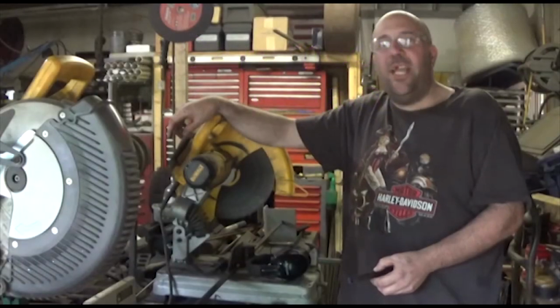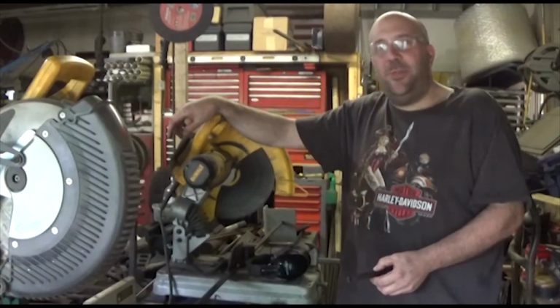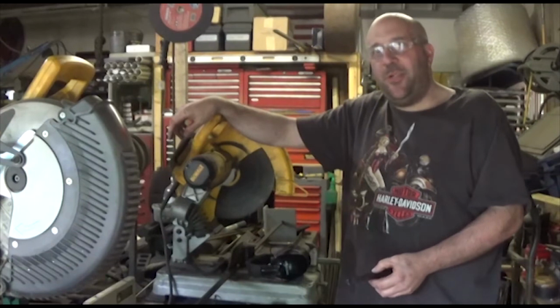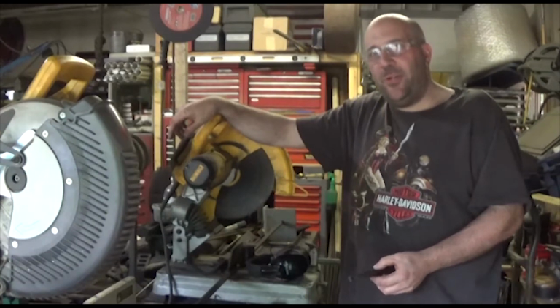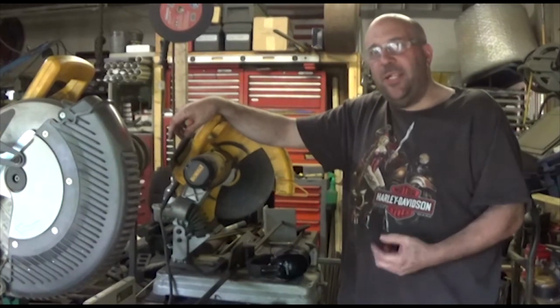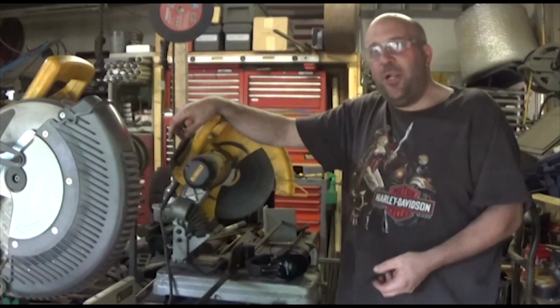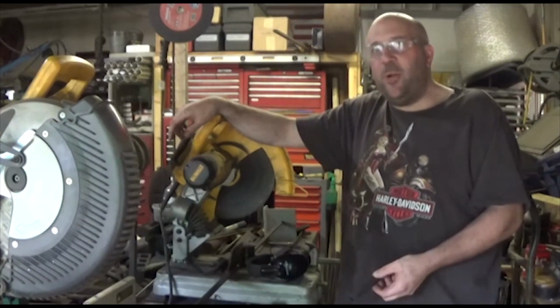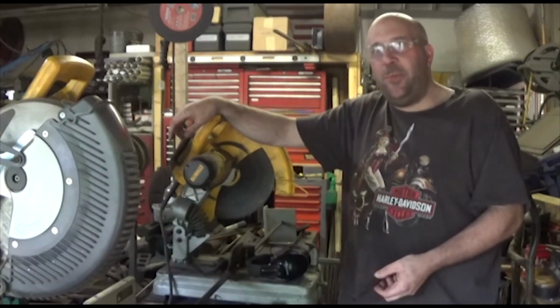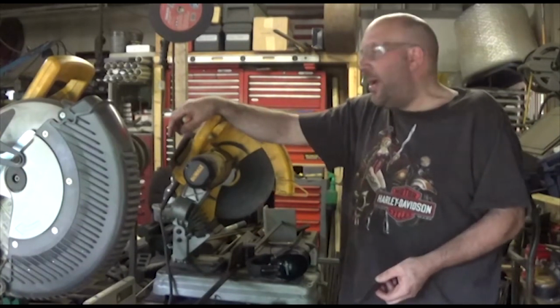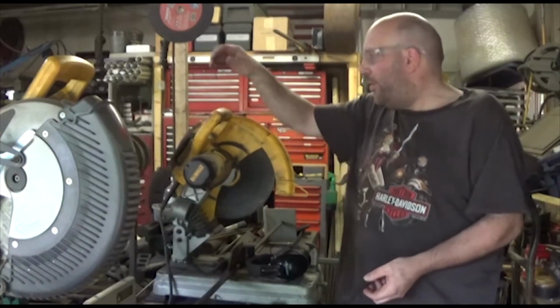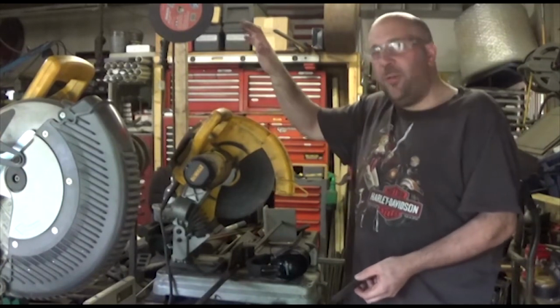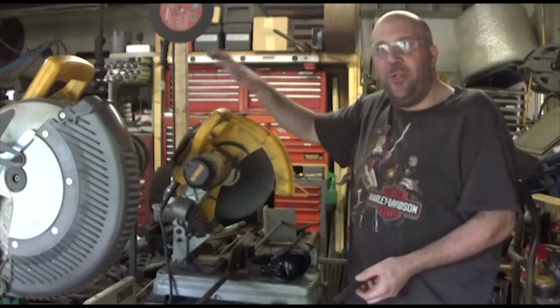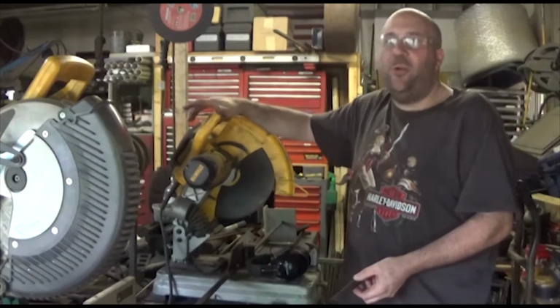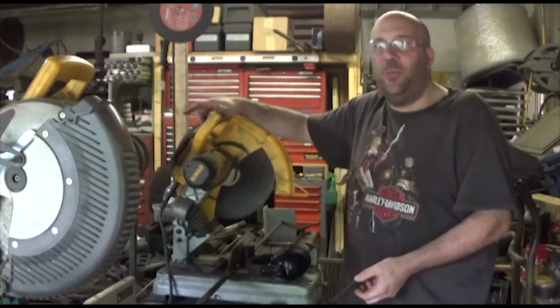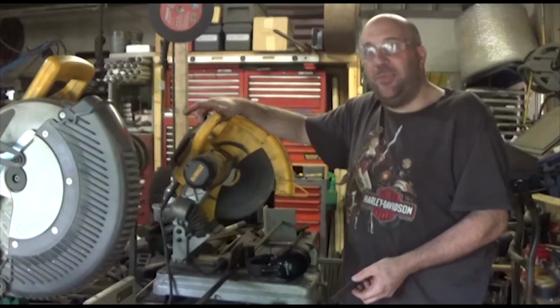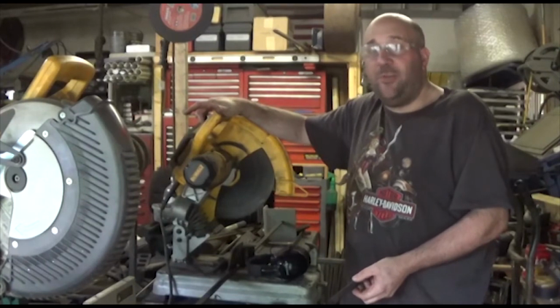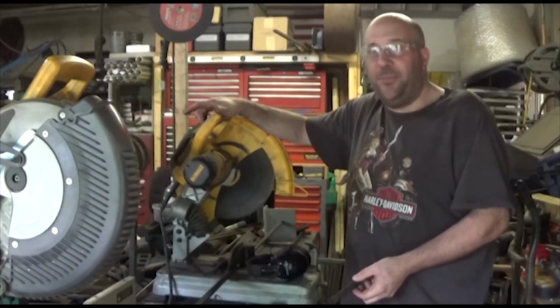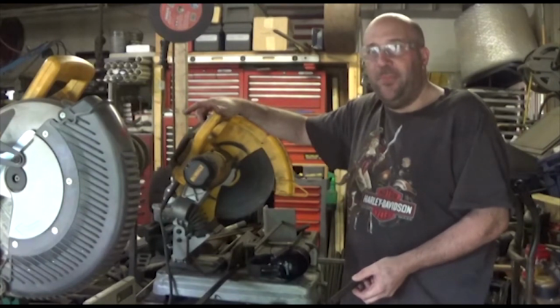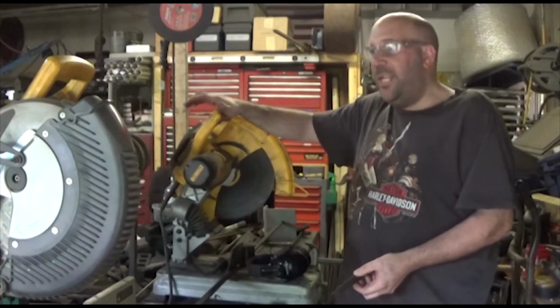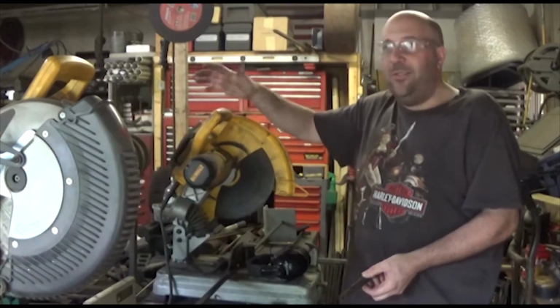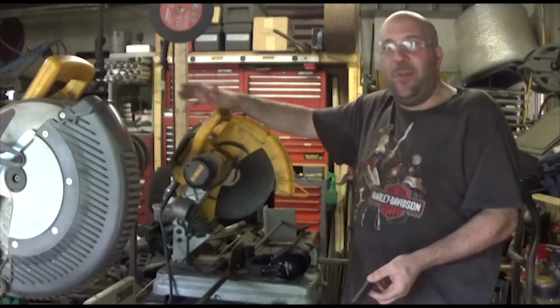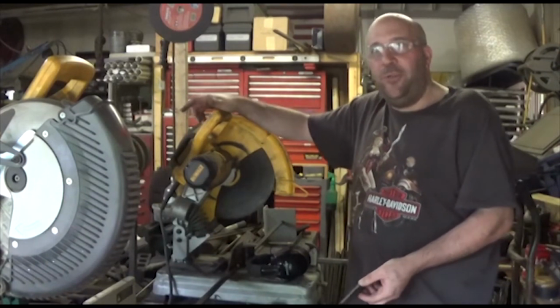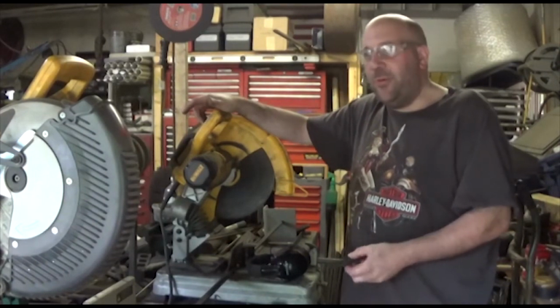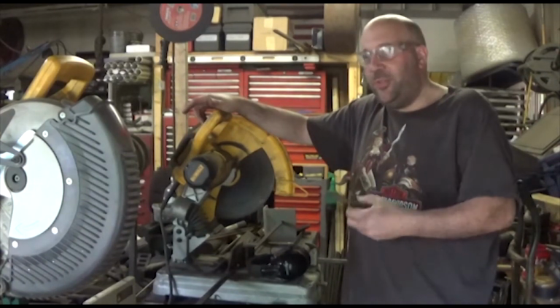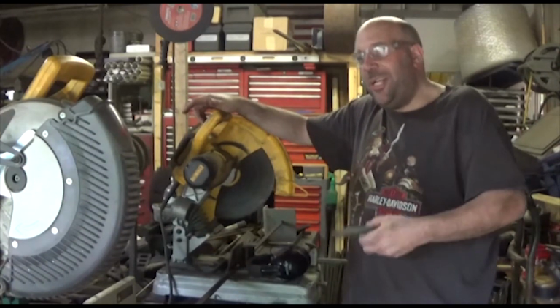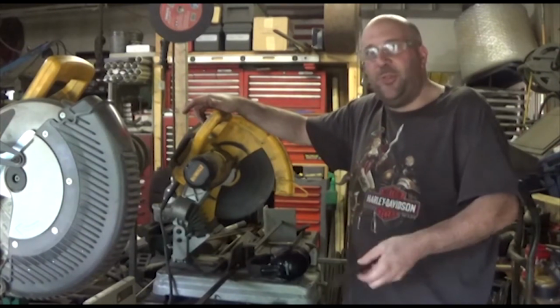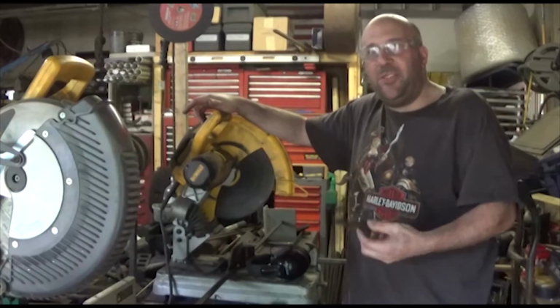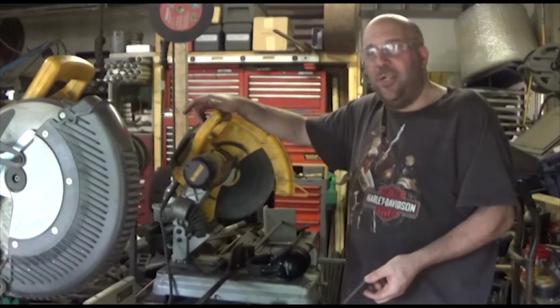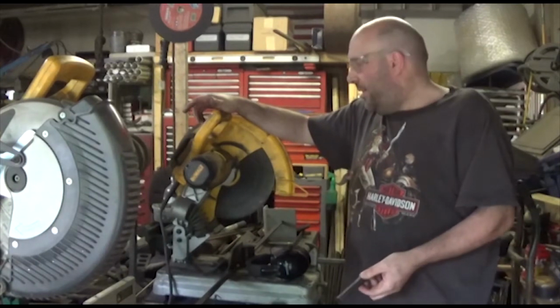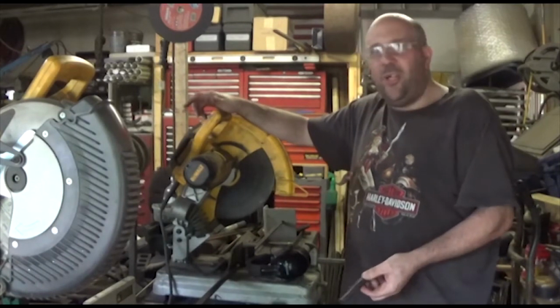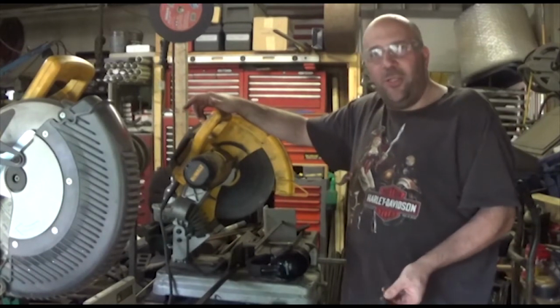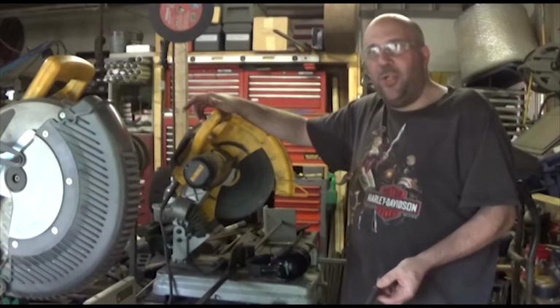Hey YouTube, it's Jeff at Dark Moon Metals. Today I wanted to share a quick tip with you if you happen to be one of the people who are still using the old school abrasive cutoff saws. Now a lot of people on YouTube are starting to get into those fancier, what they call cold cut saws.